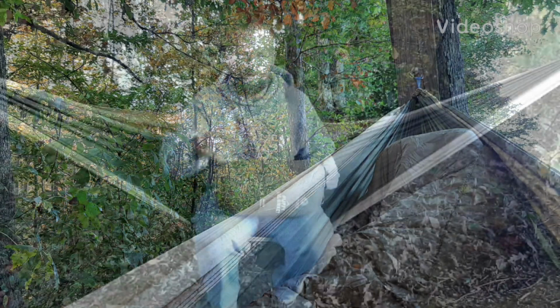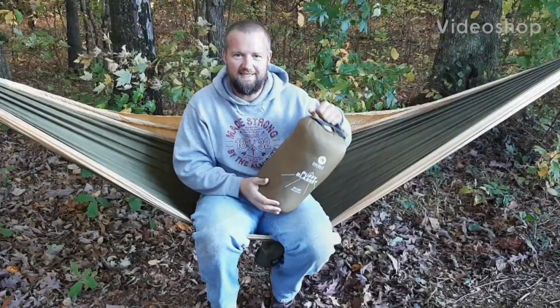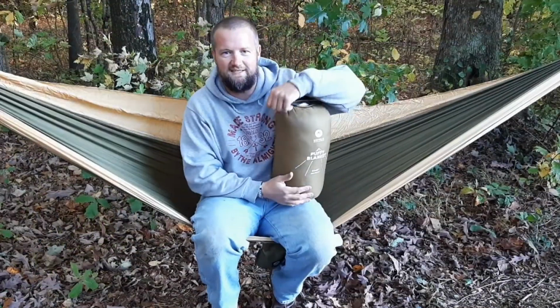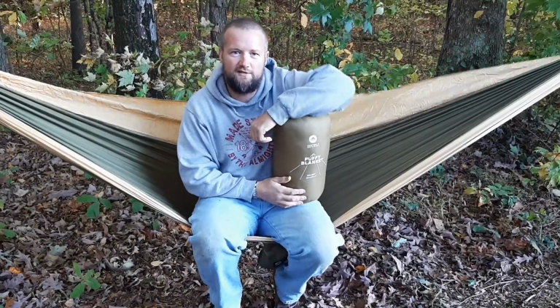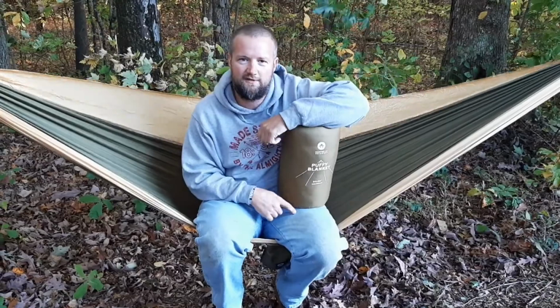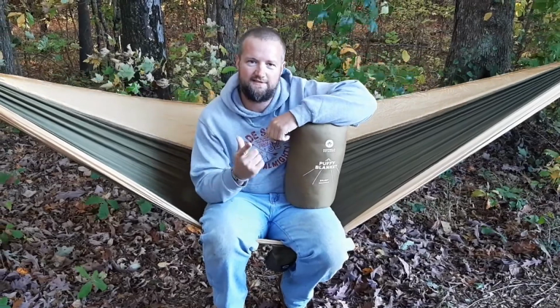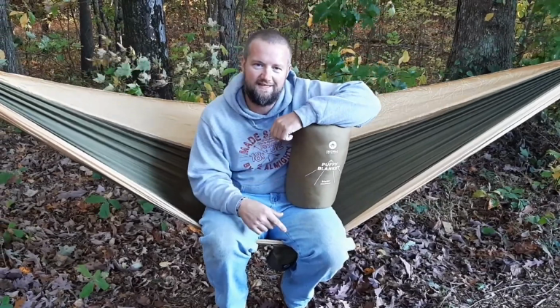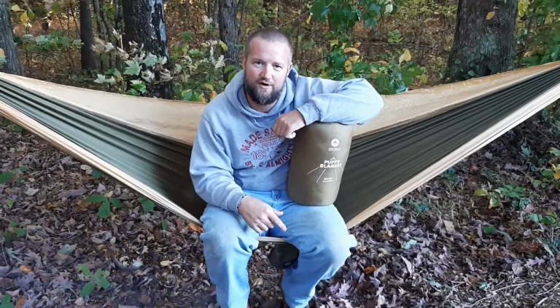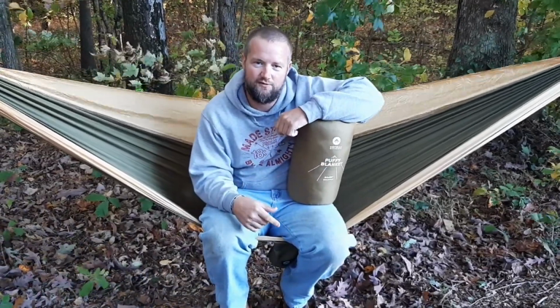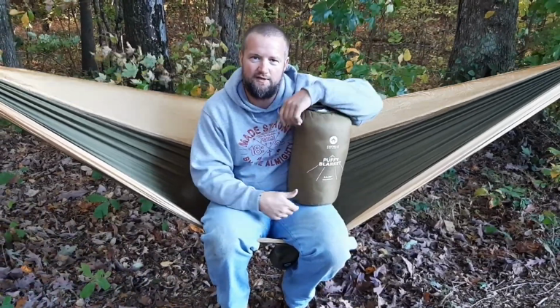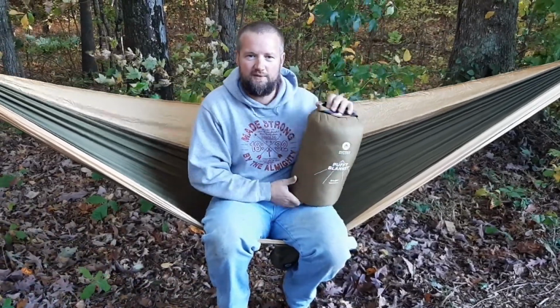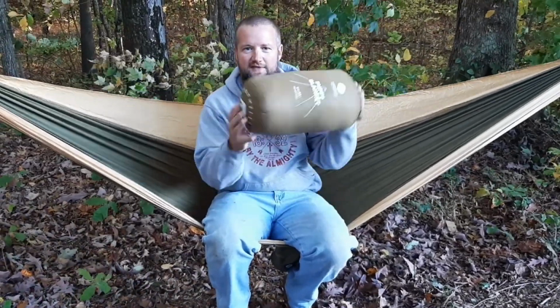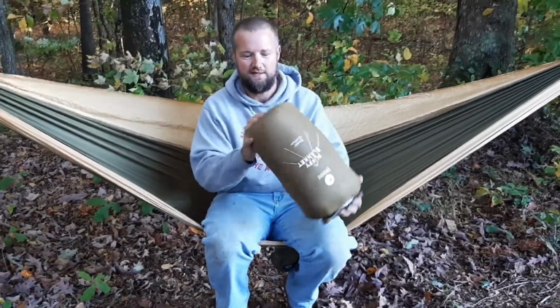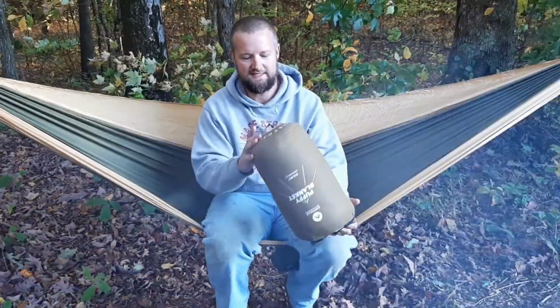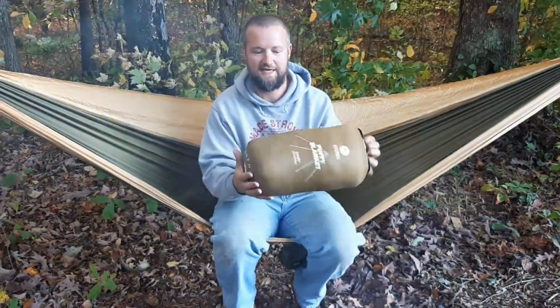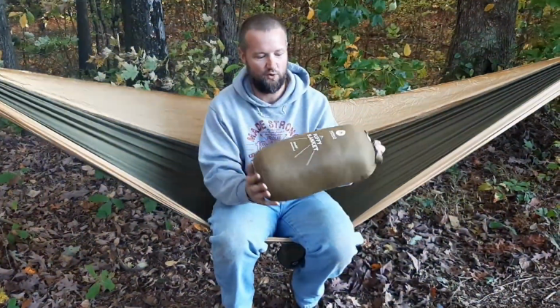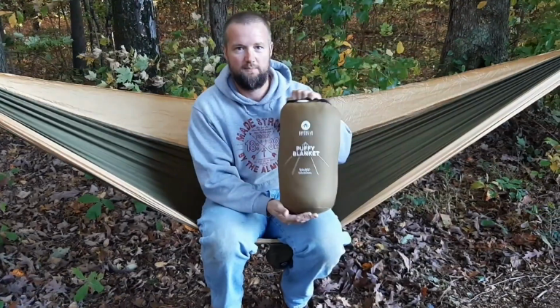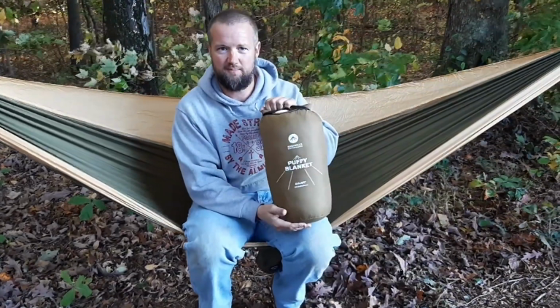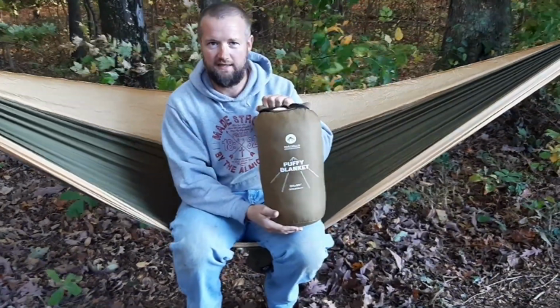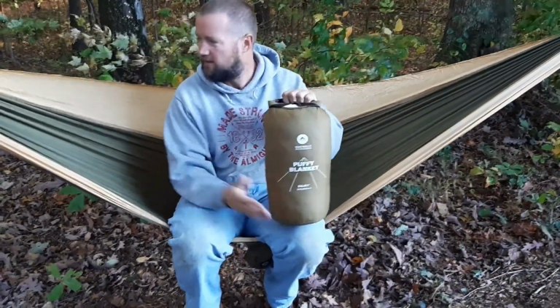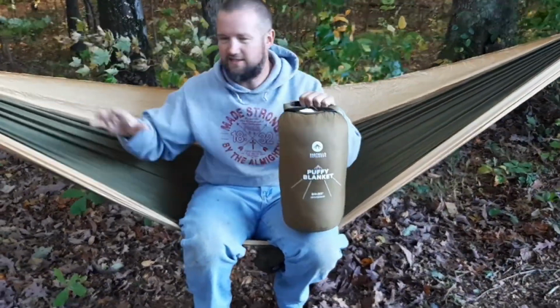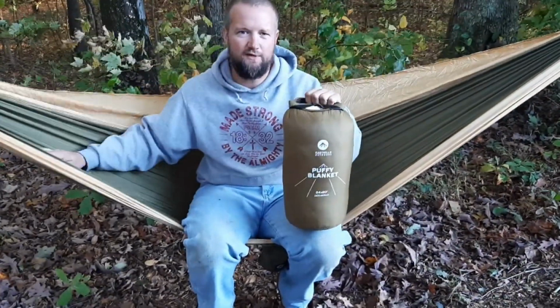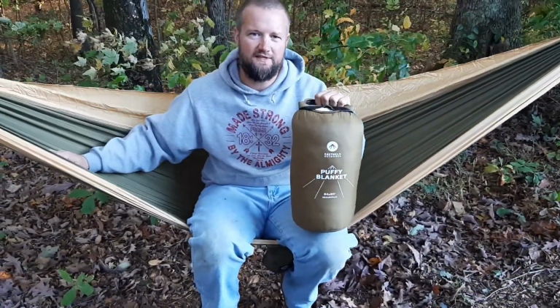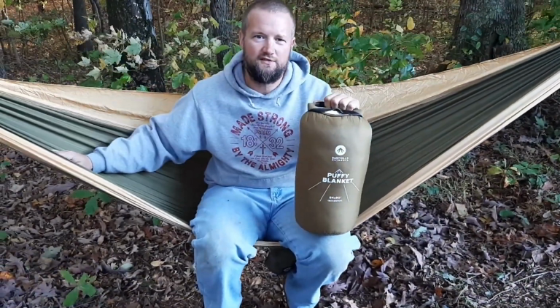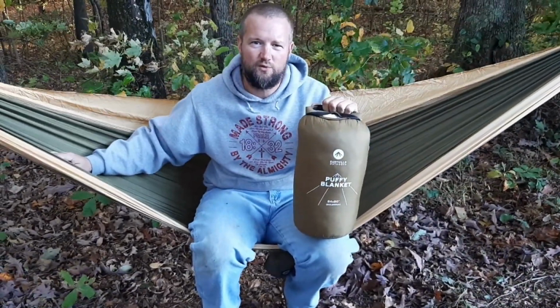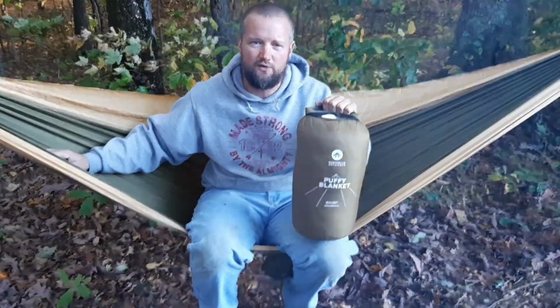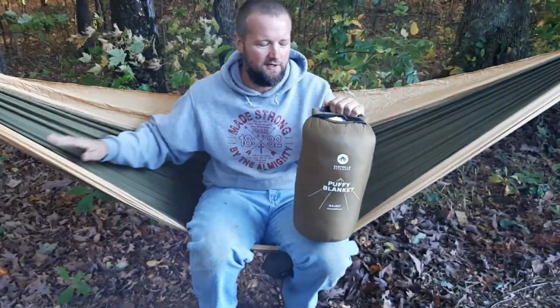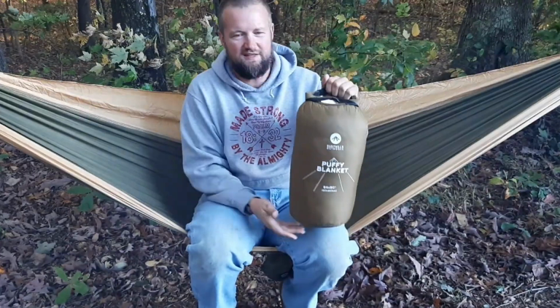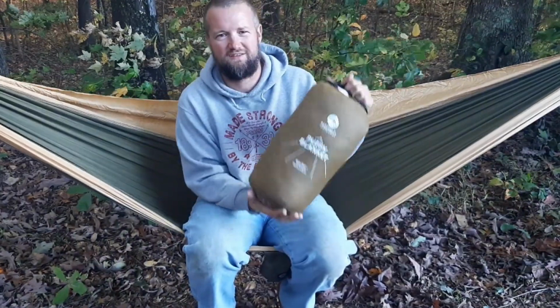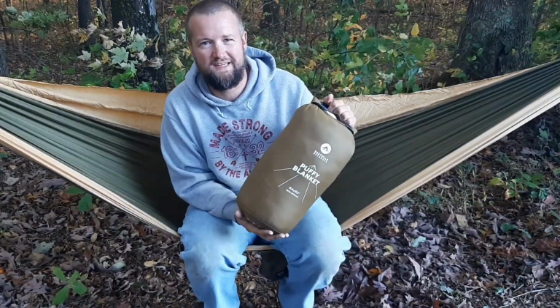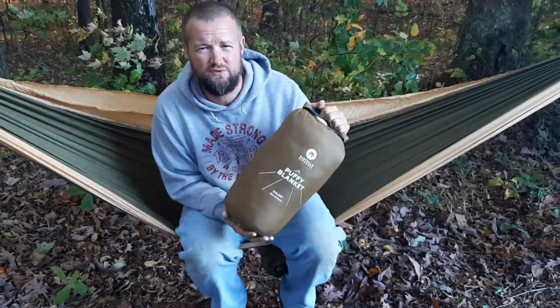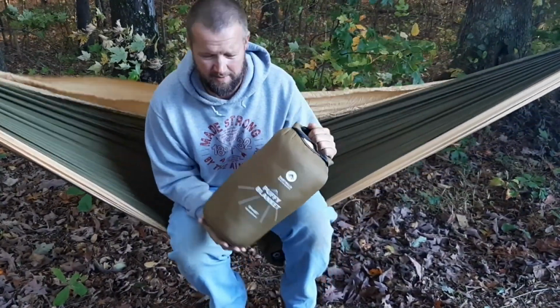What's up guys, Scott here from Wondering the Wilderness and today I got another product review for you. We have the East Hills Outdoors Puffy Blanket. You've already seen the video I did on the East Hills Outdoors Jungle Hammock, and this is a great addition to that hammock.